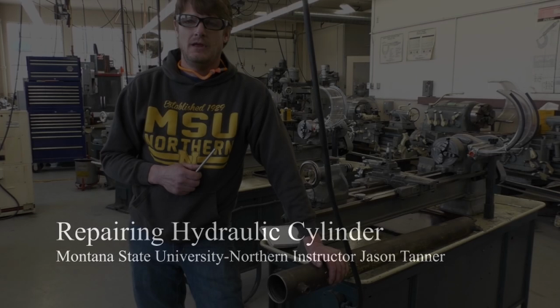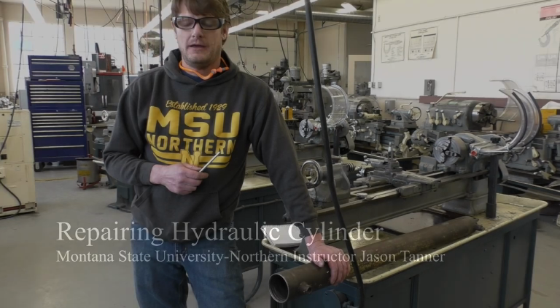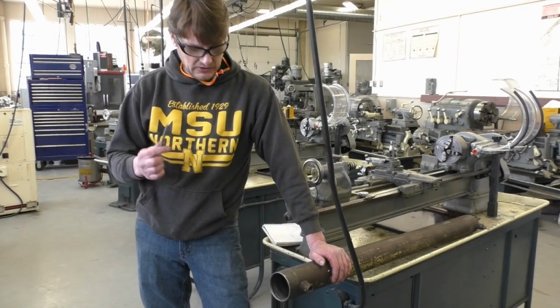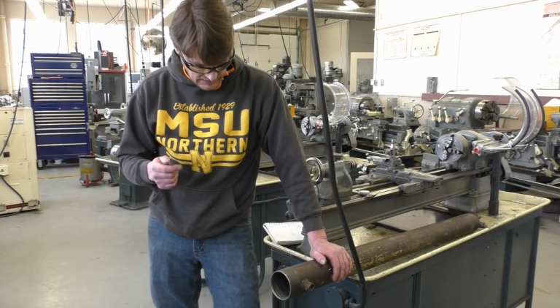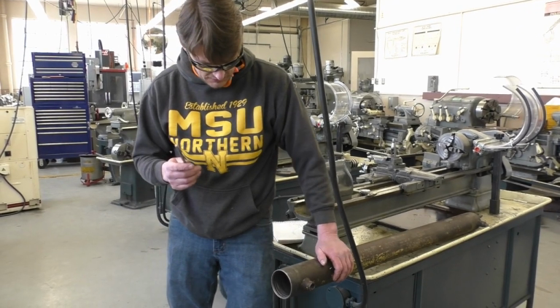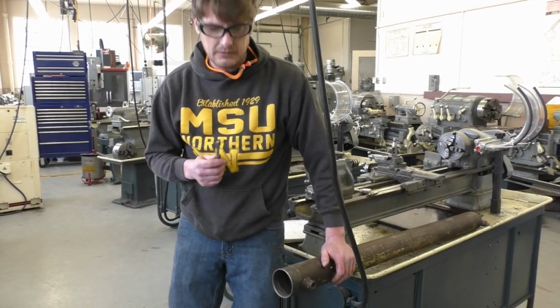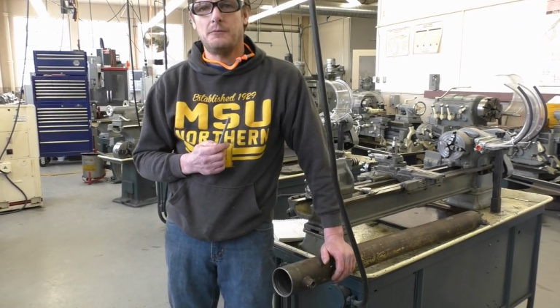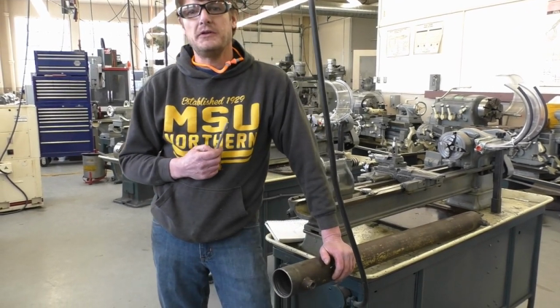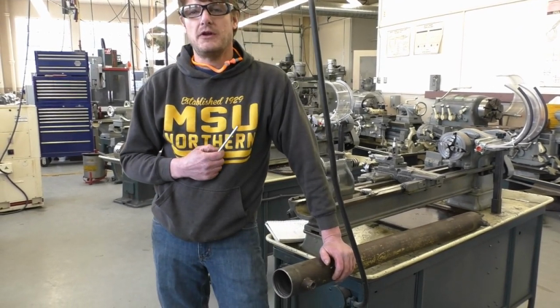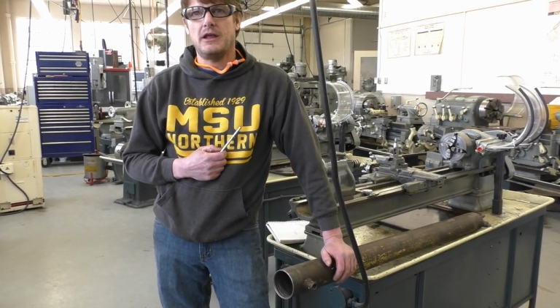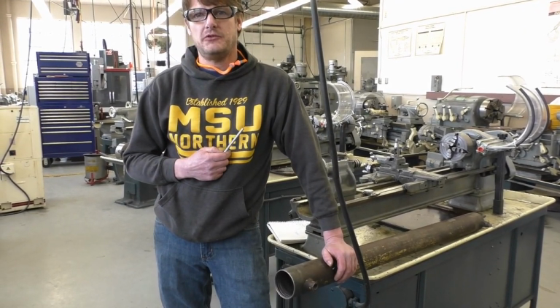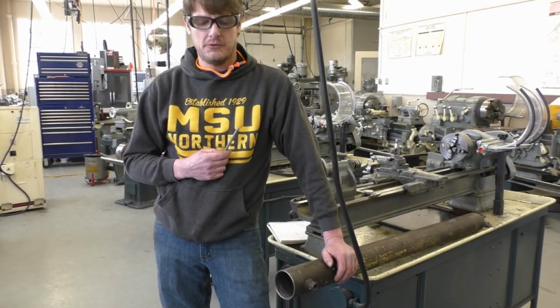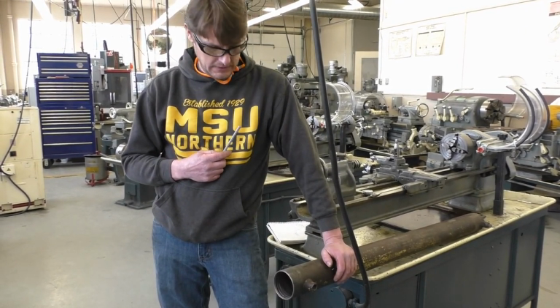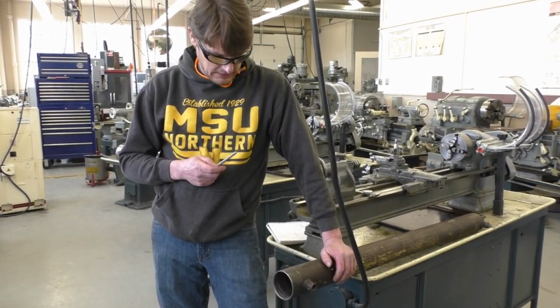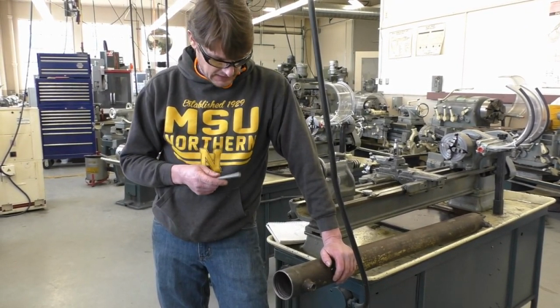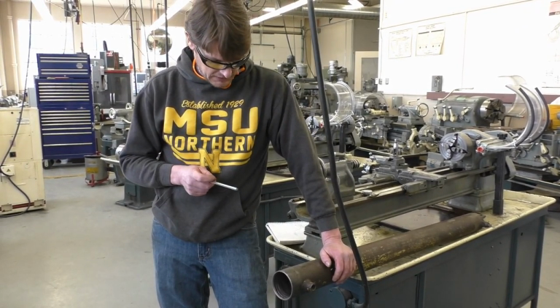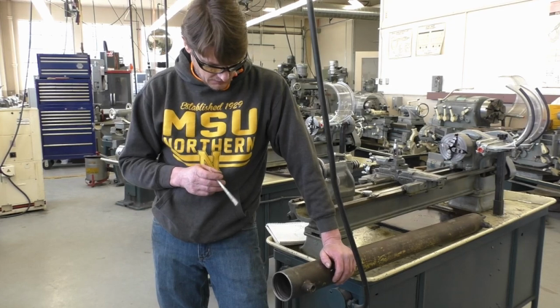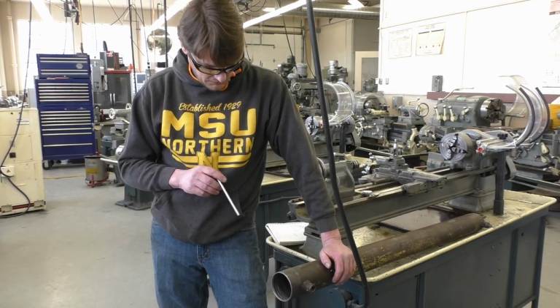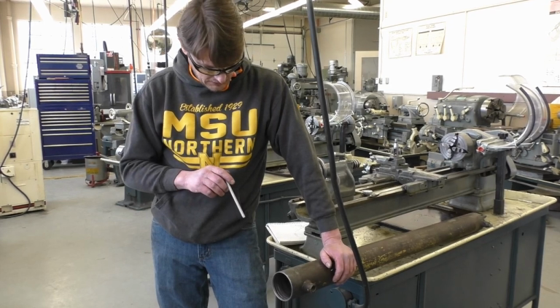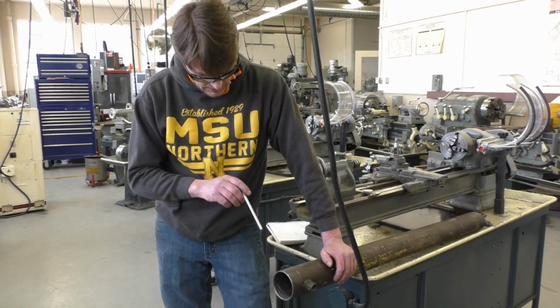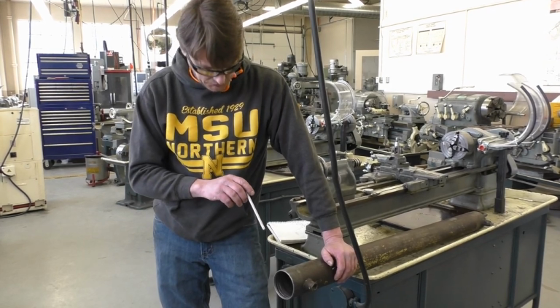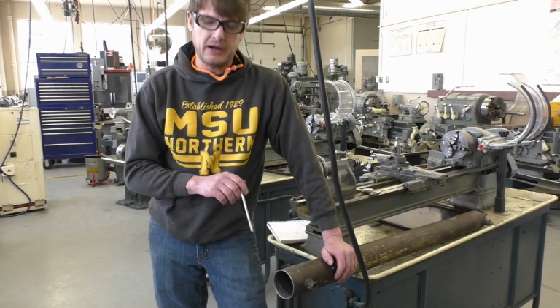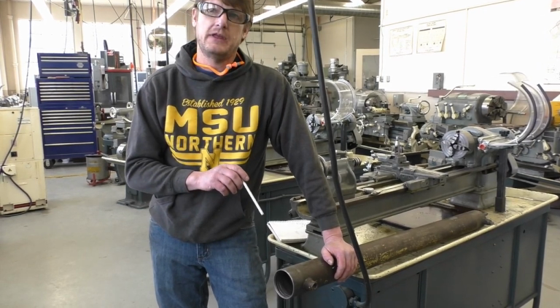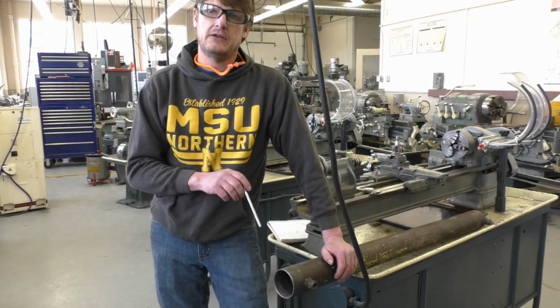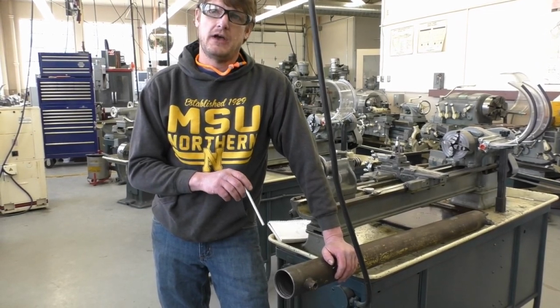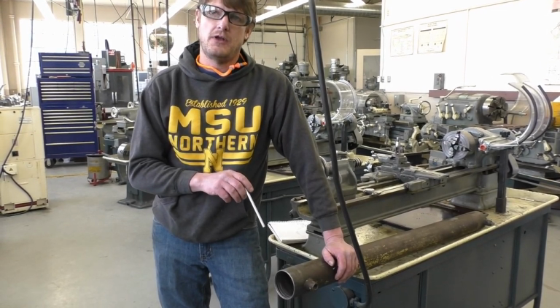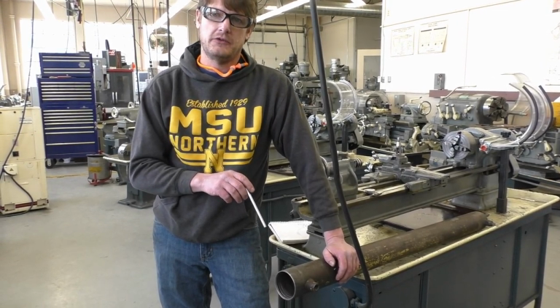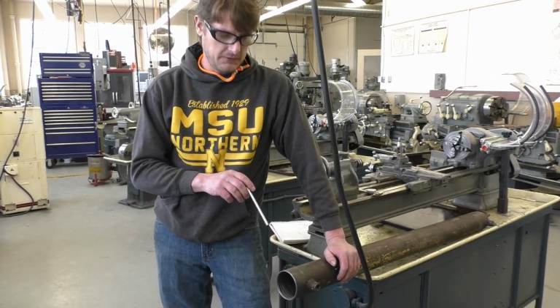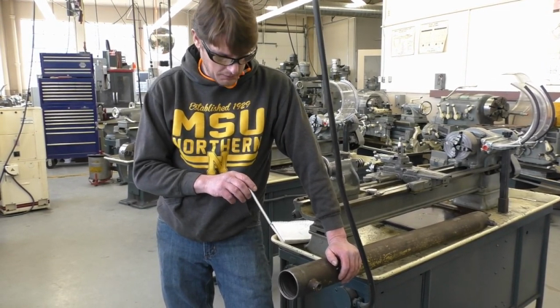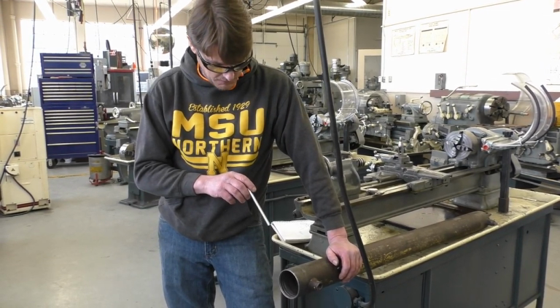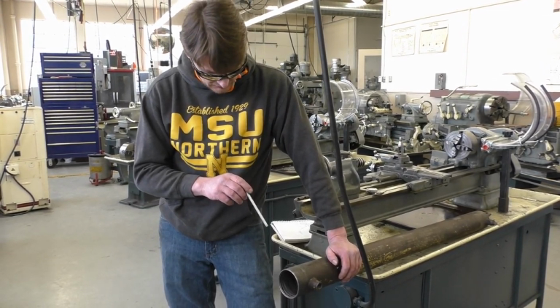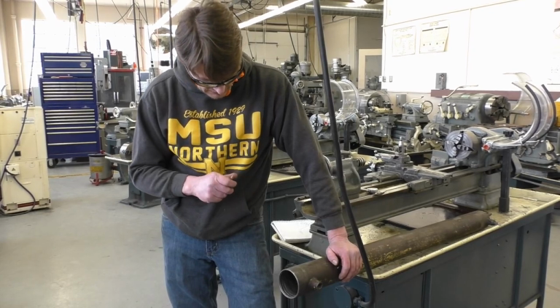Hi, I'm Jason Tanner. I'm a welding instructor at MSU Northern. Today we're going to go over how to repair the end of a hydraulic cylinder for our repair maintenance class.